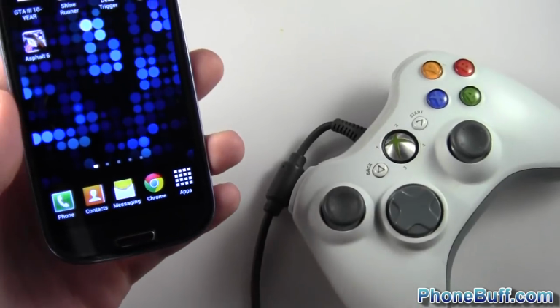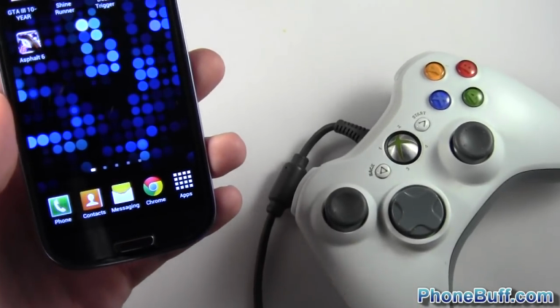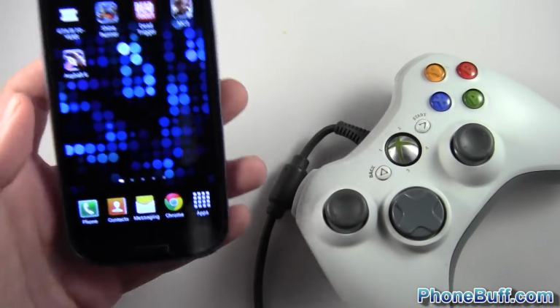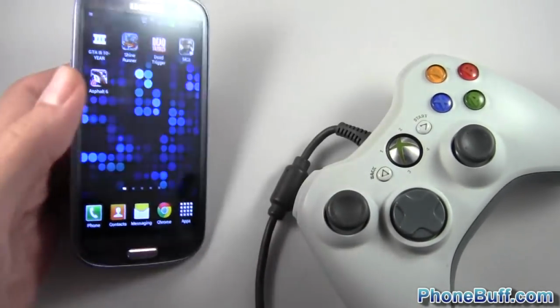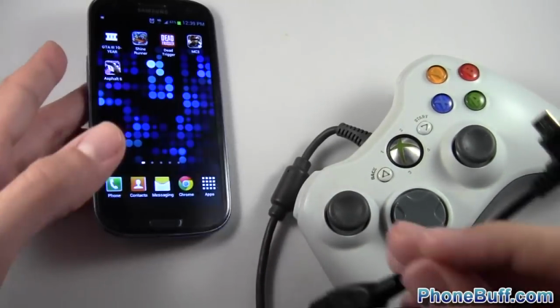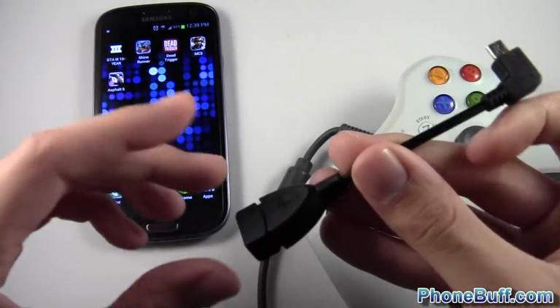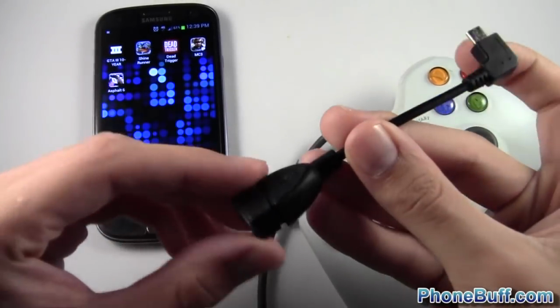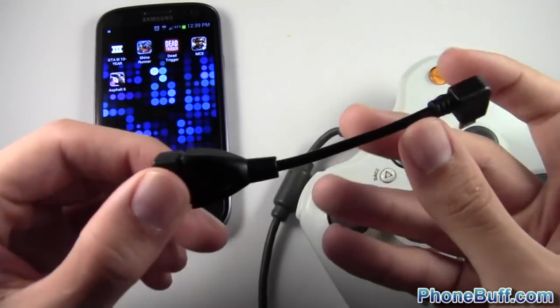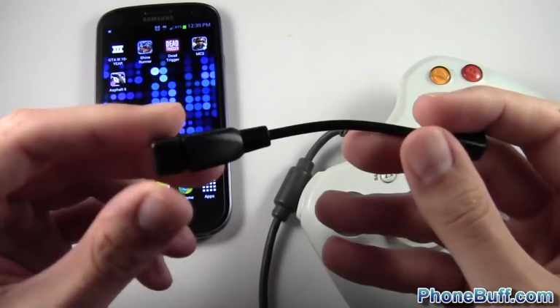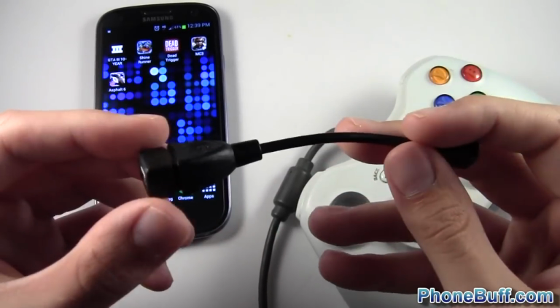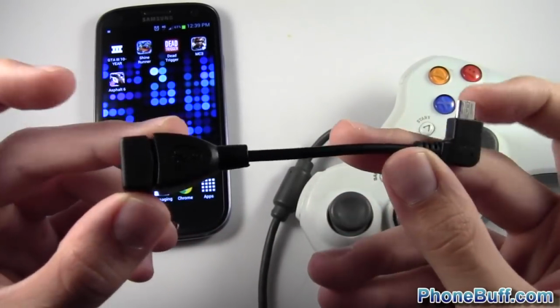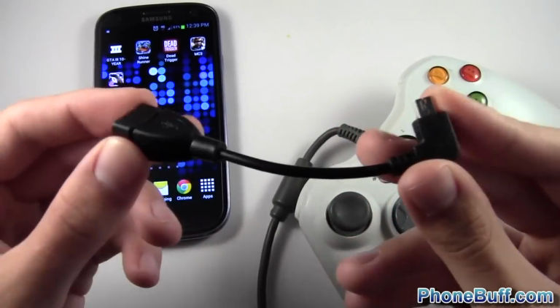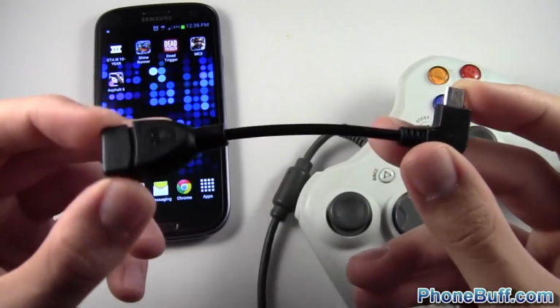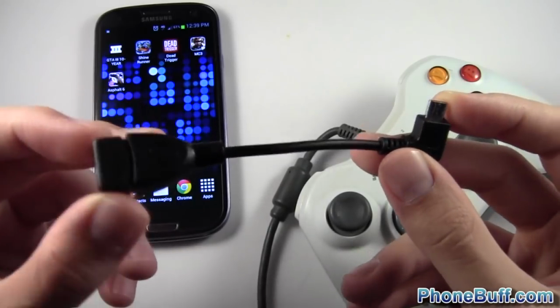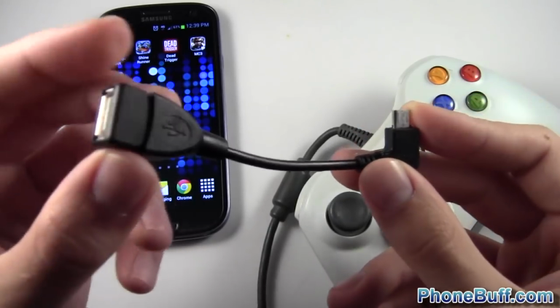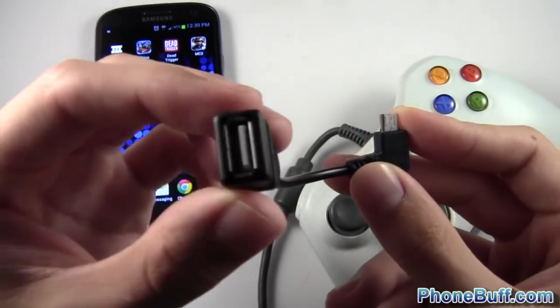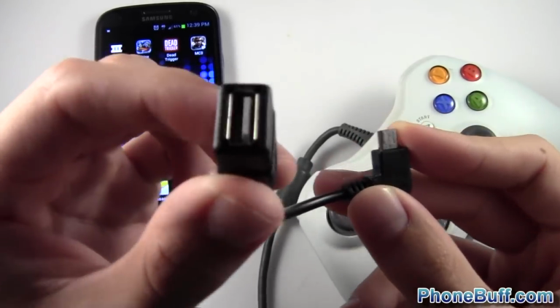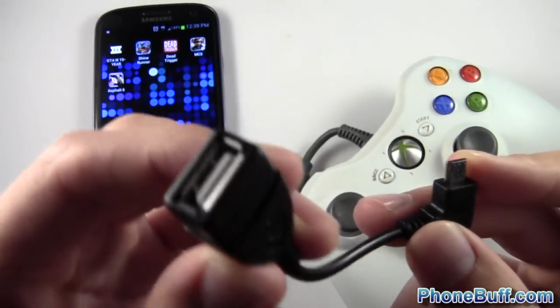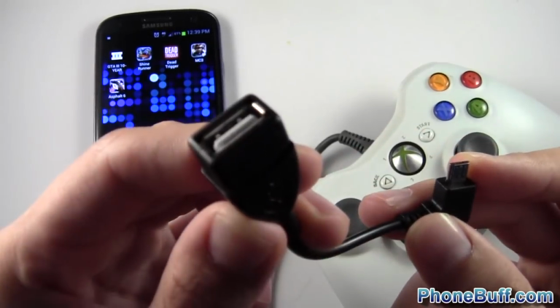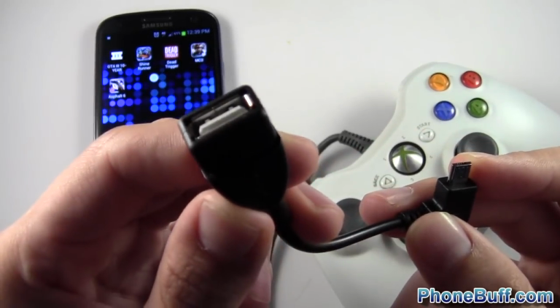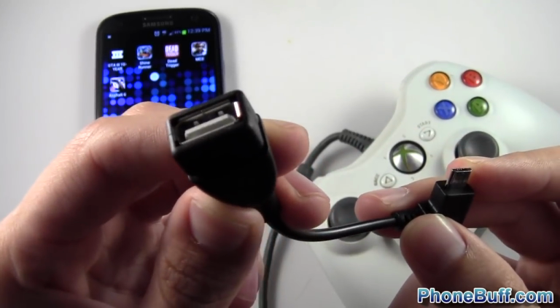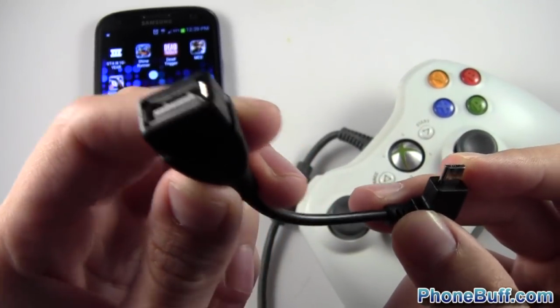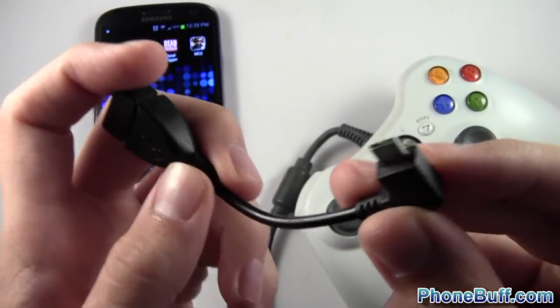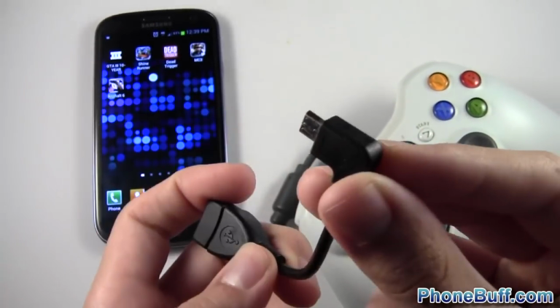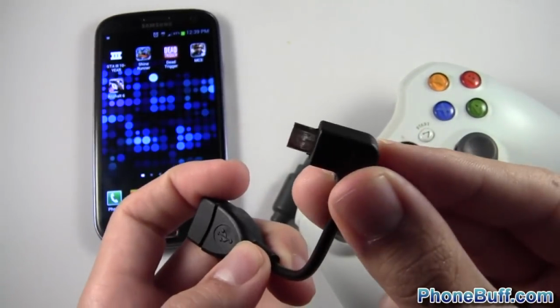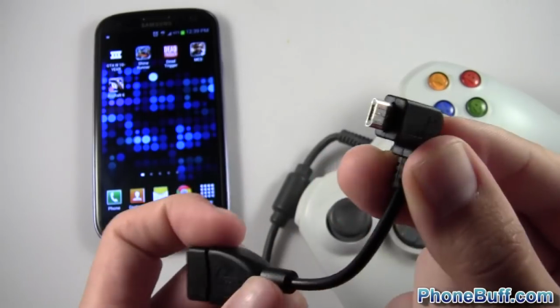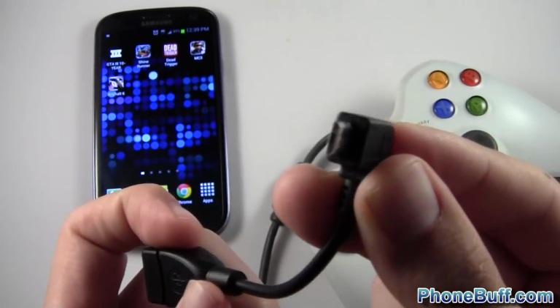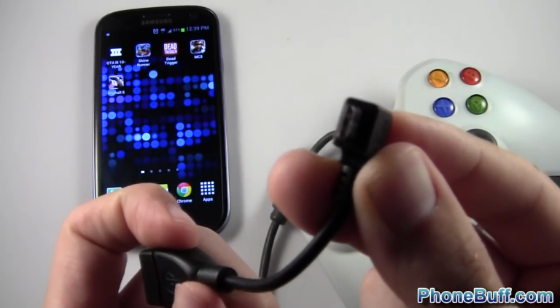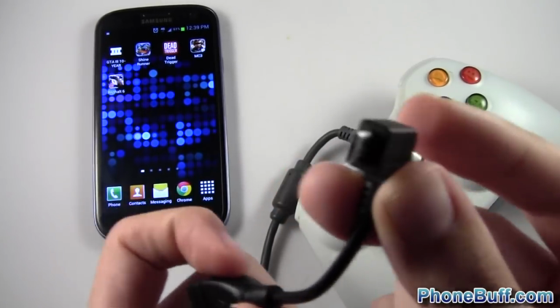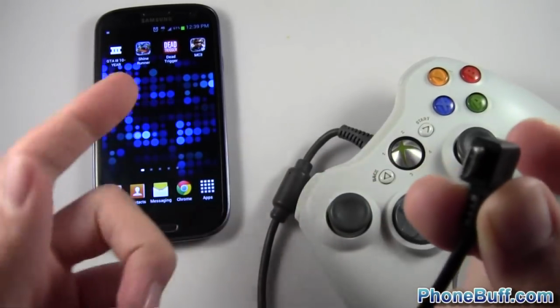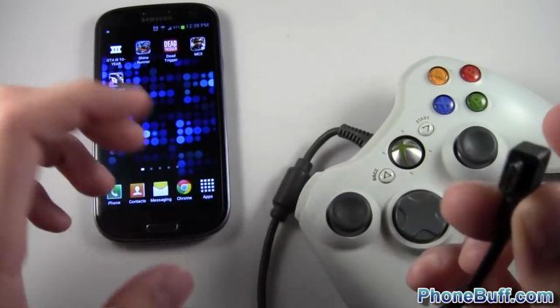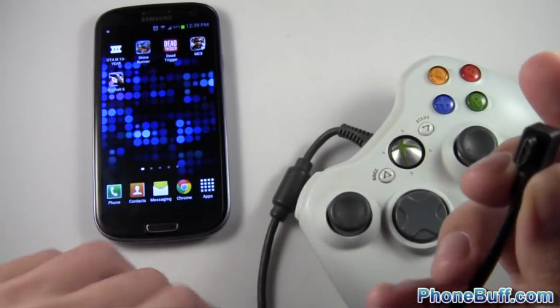So what you're going to need is an OTG cable. OTG stands for On The Go. I bought this one from Amazon for about $7. It has a female input for the USB and a male micro USB input which goes into the phone.